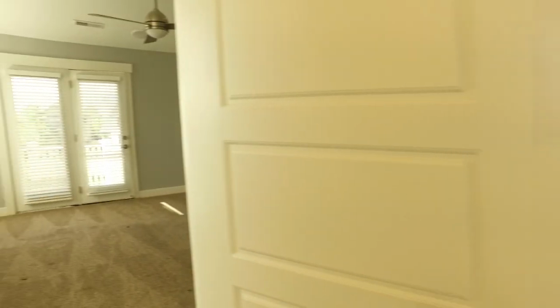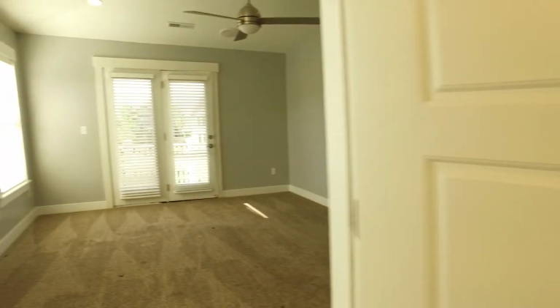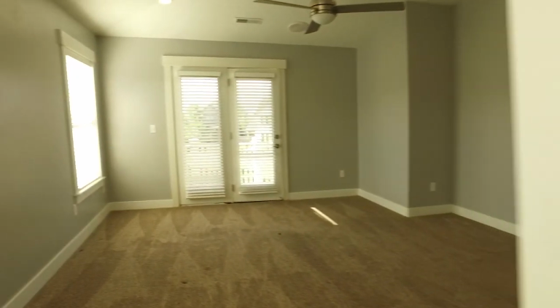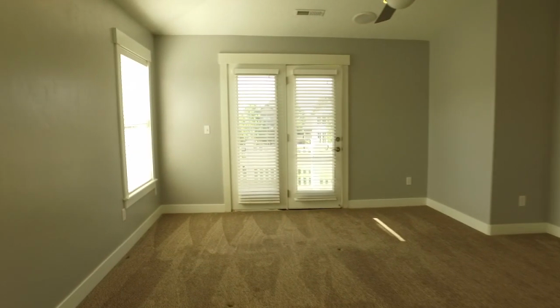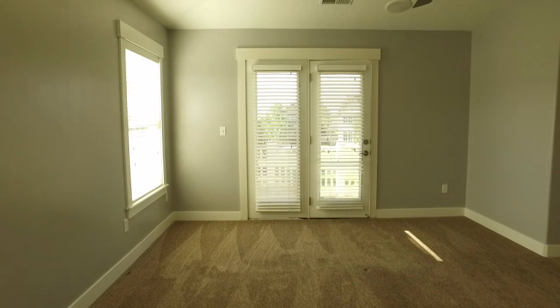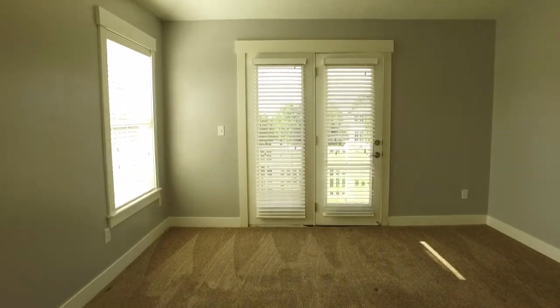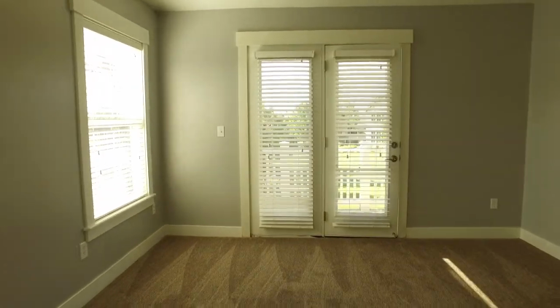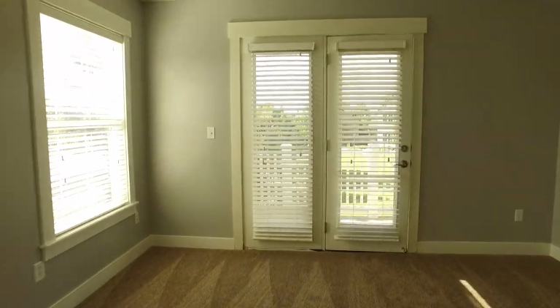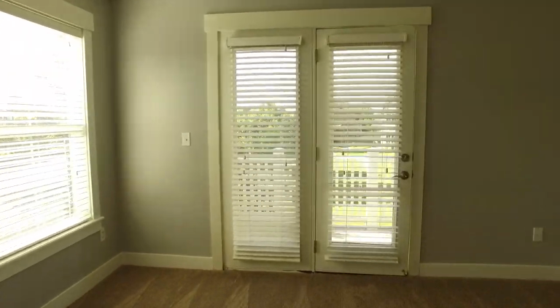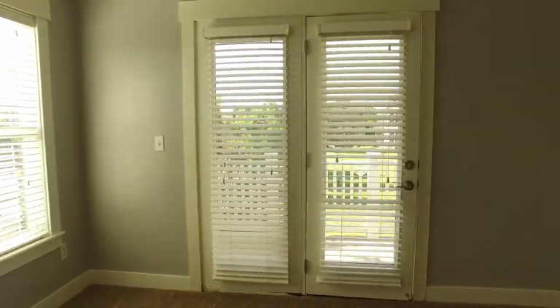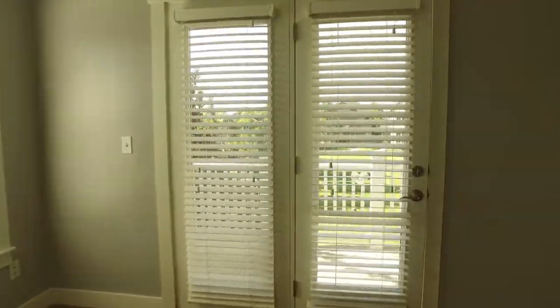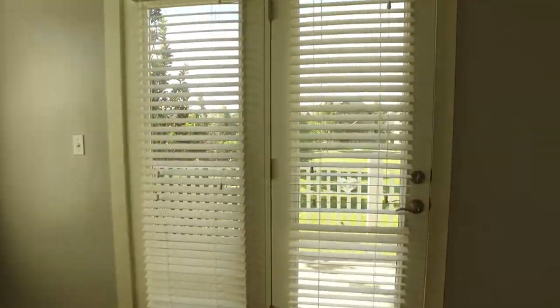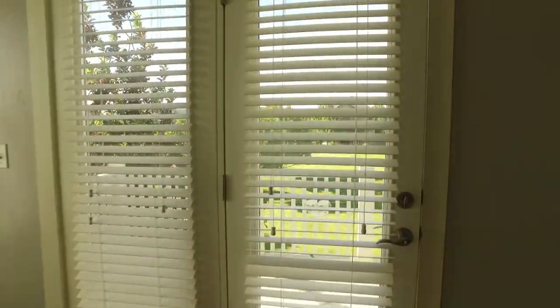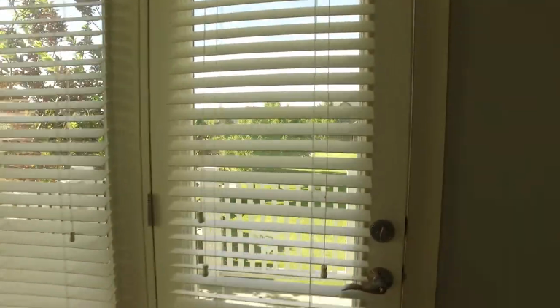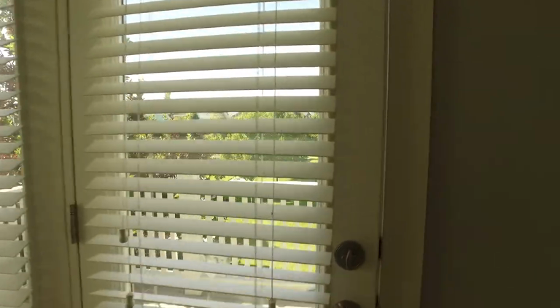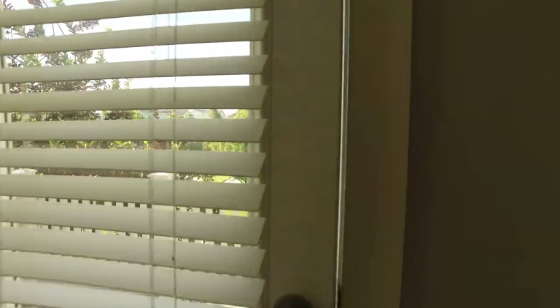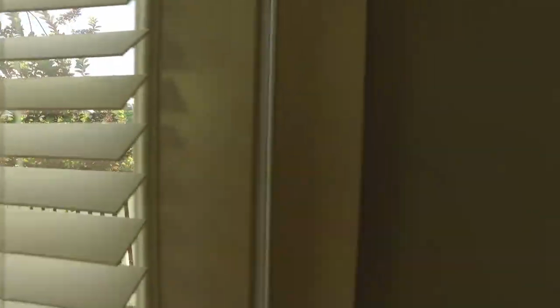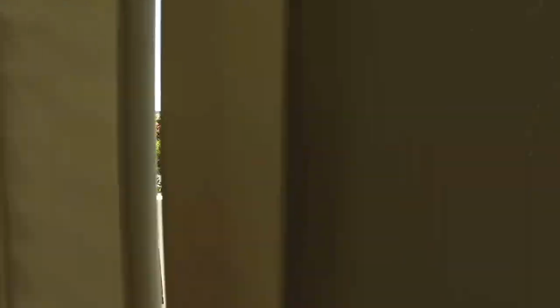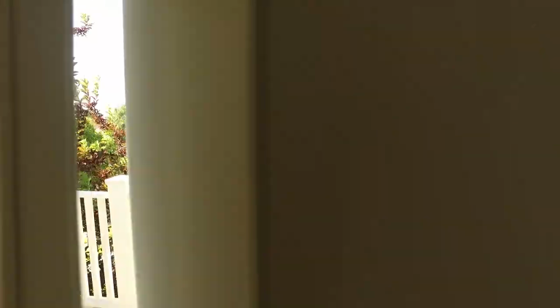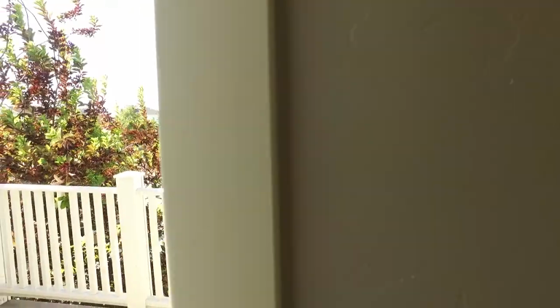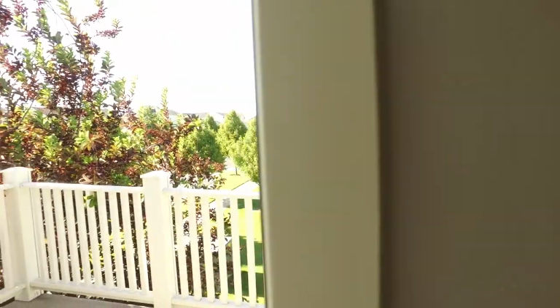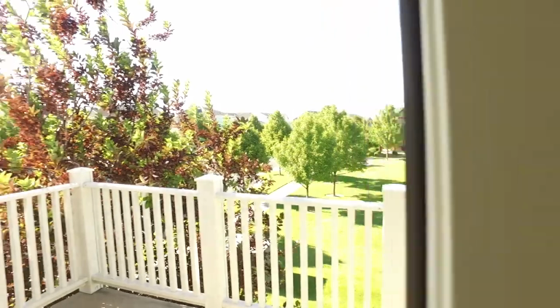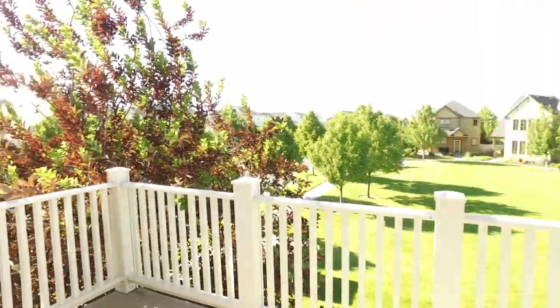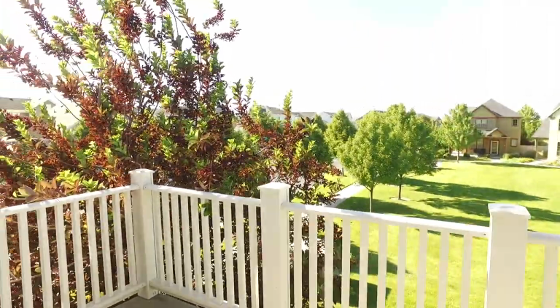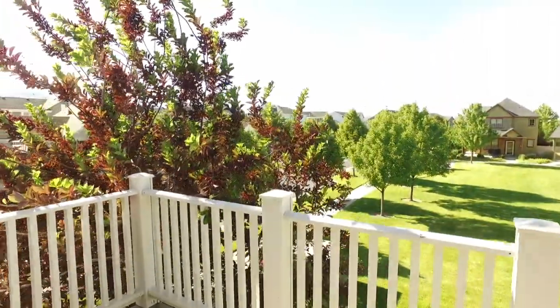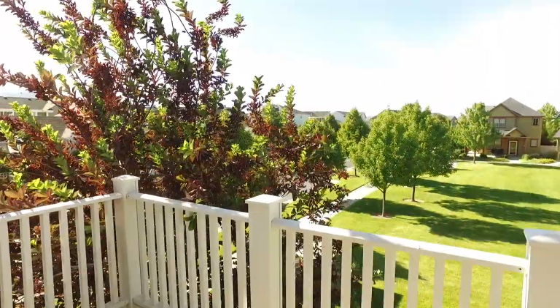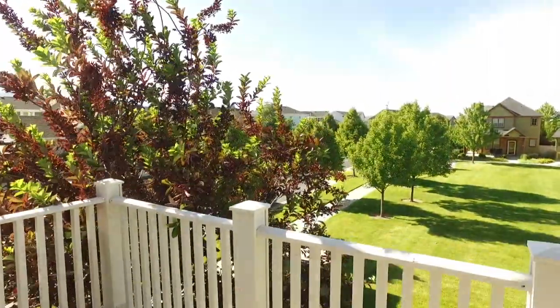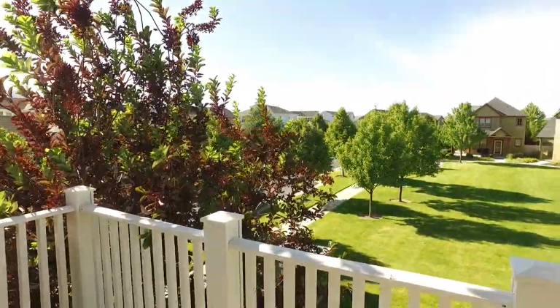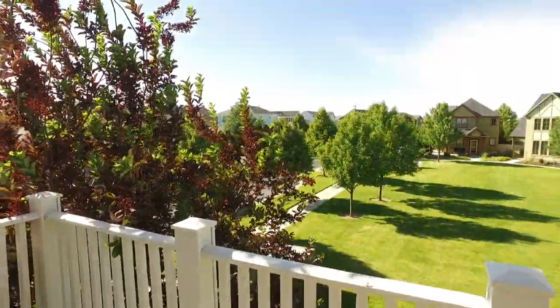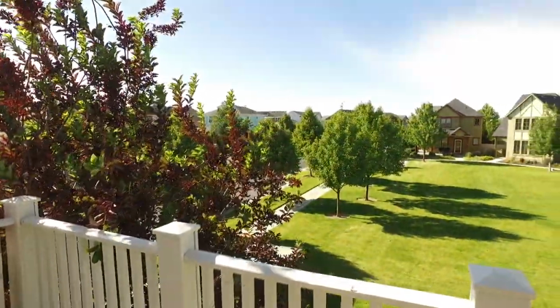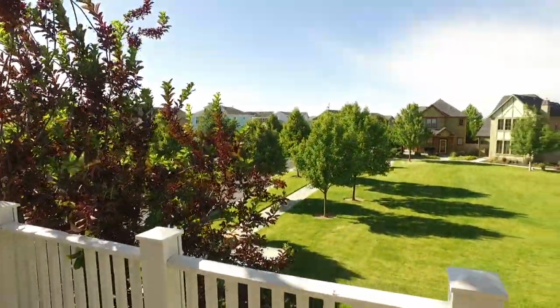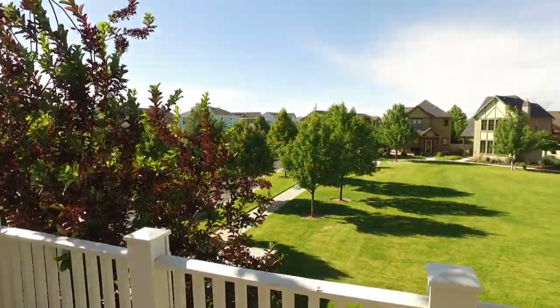You're also going to love having a private balcony that overlooks the common area, so it's pretty private.